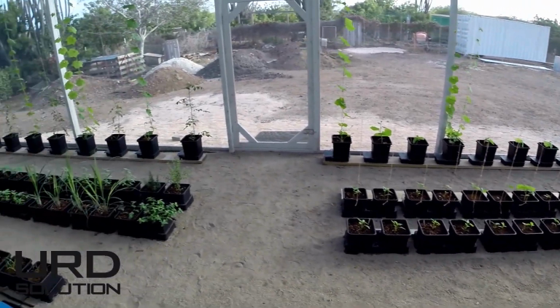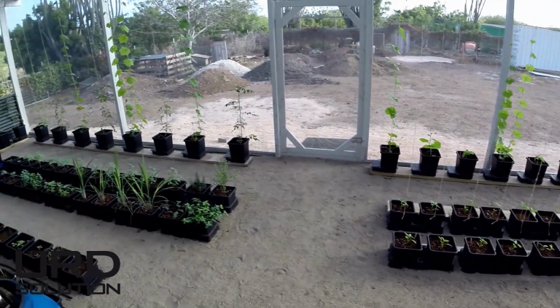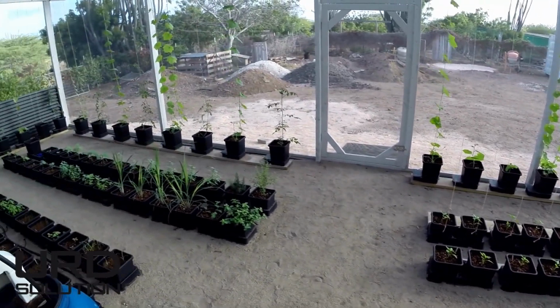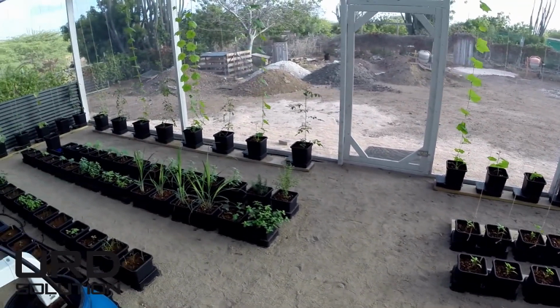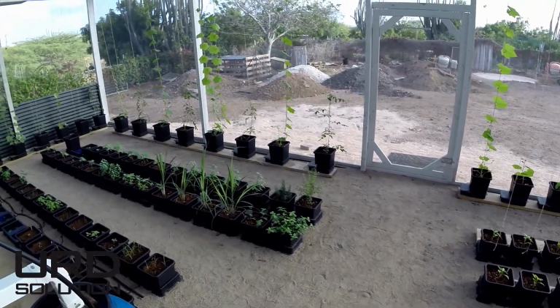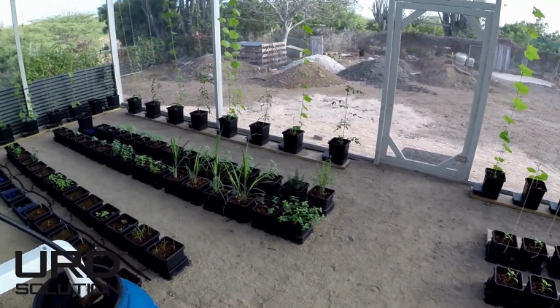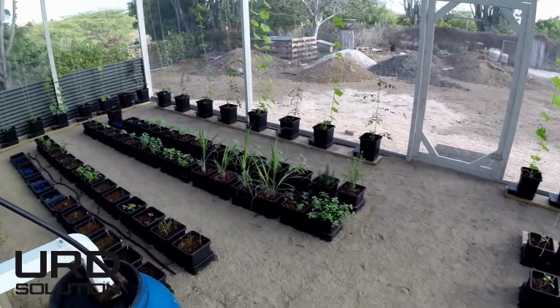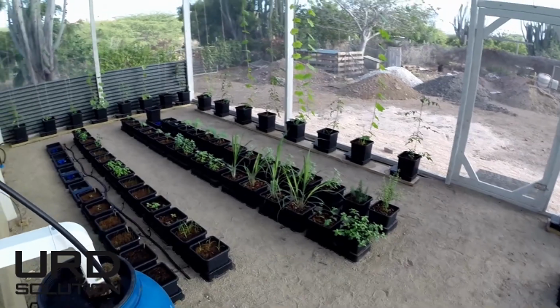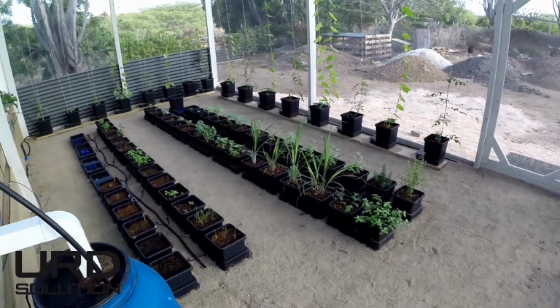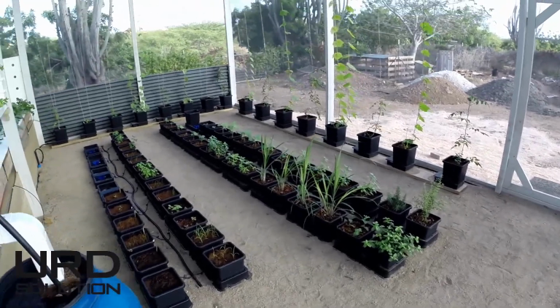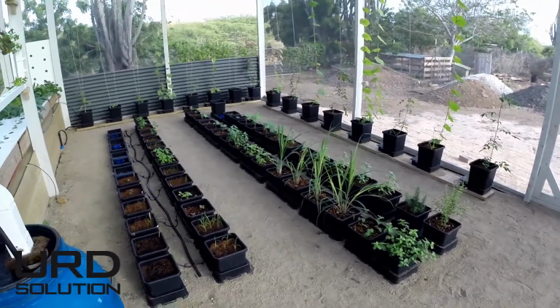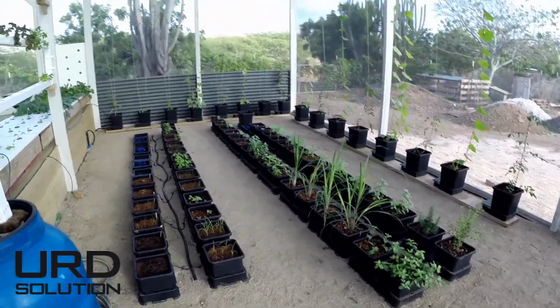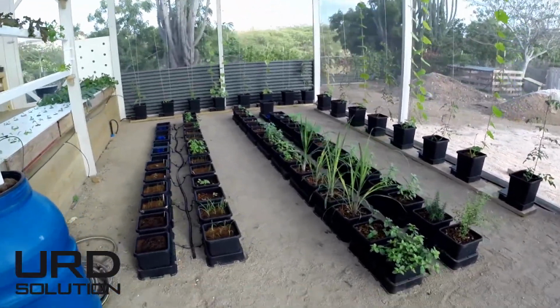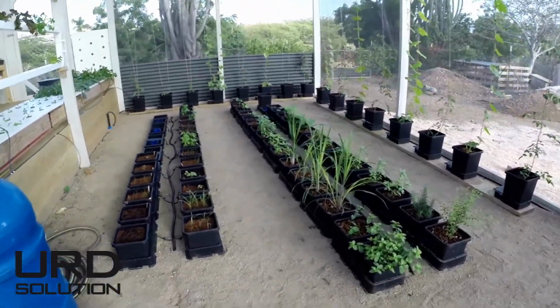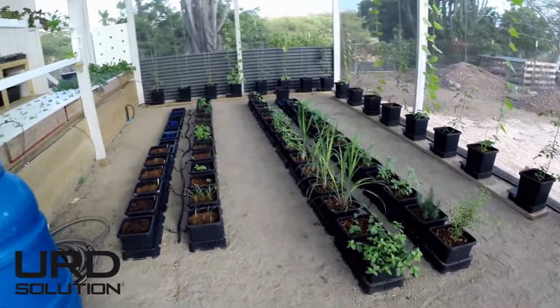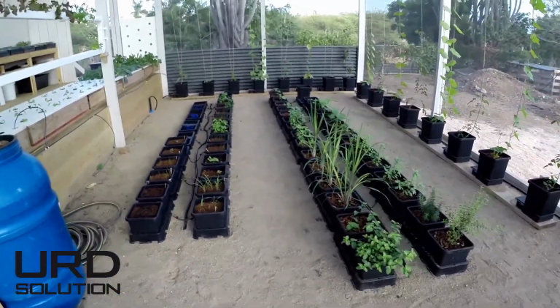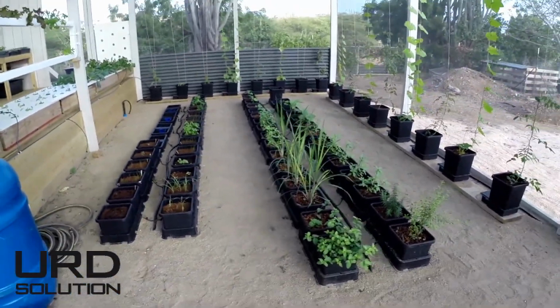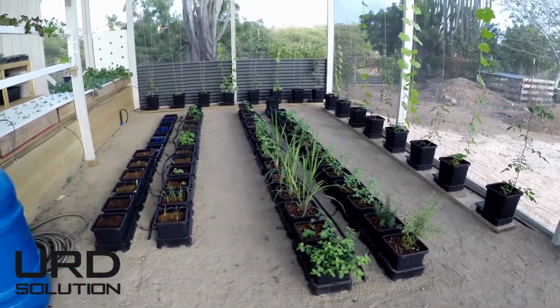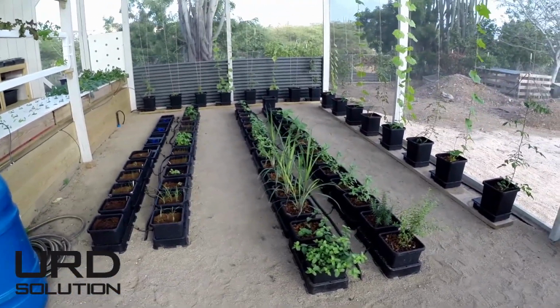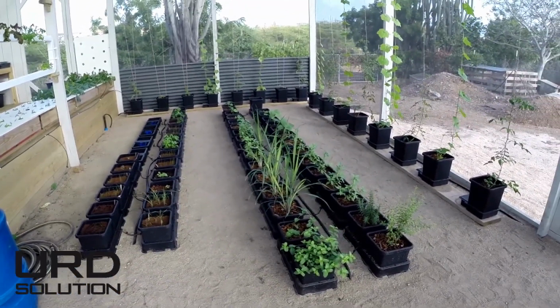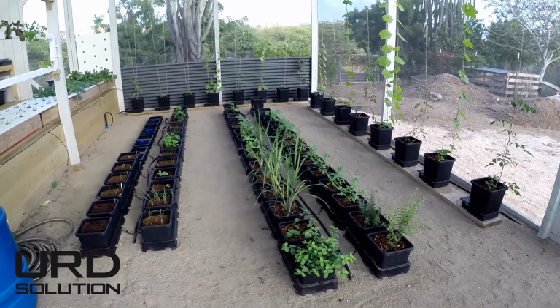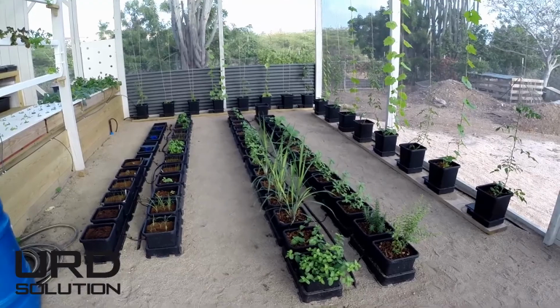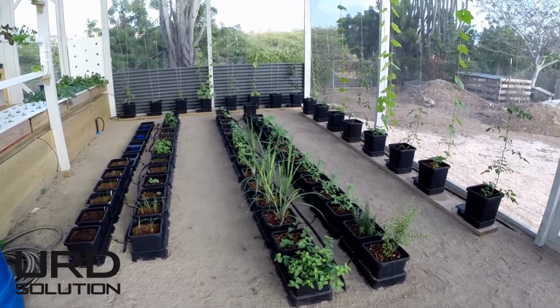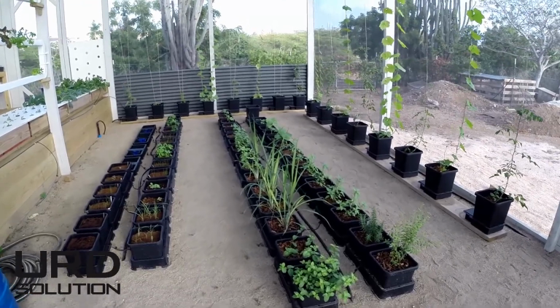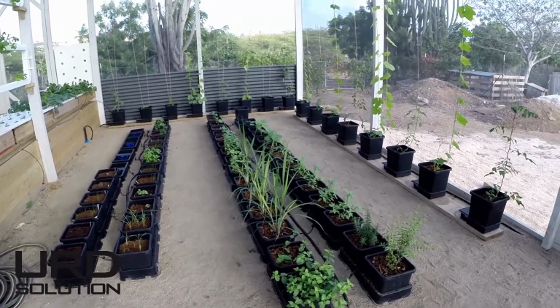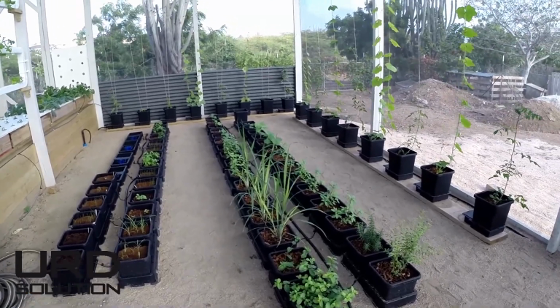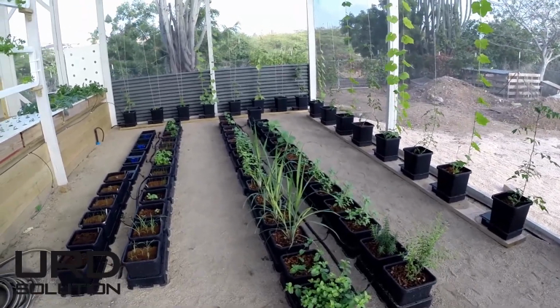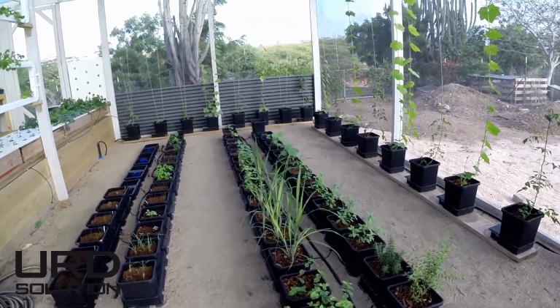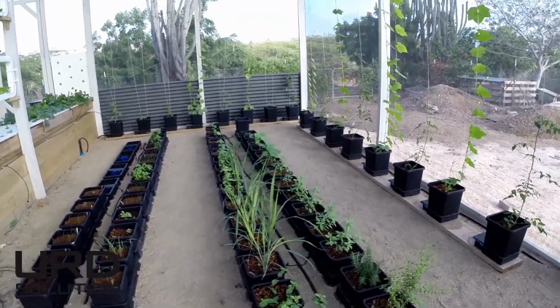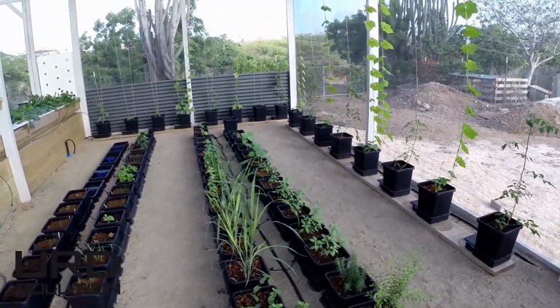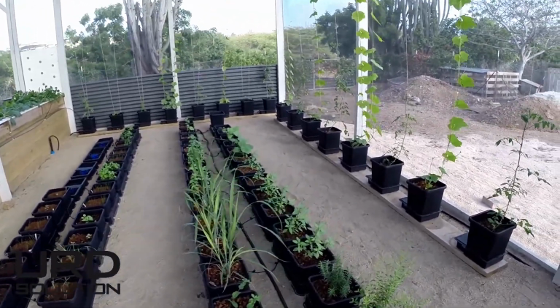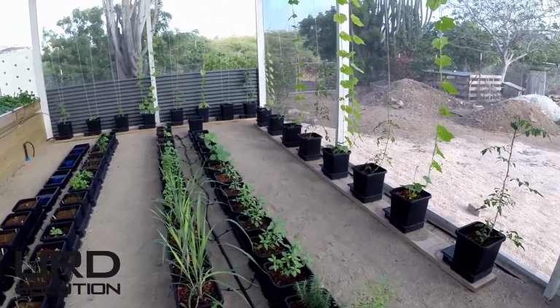Over here we got some more of the herbs and spices — lemongrass, mint, rosemary, and basil.